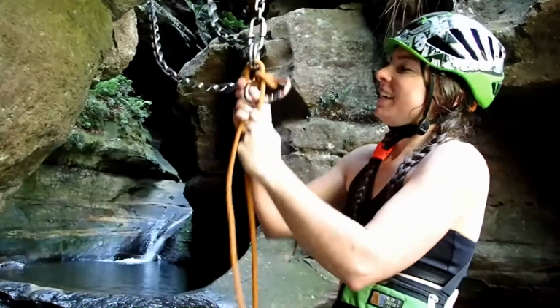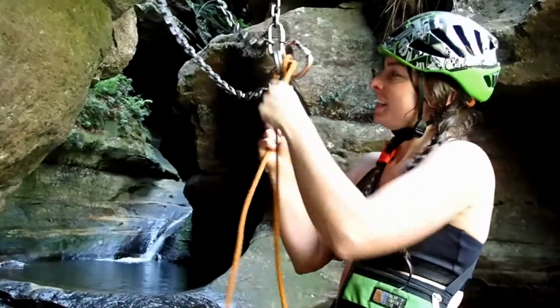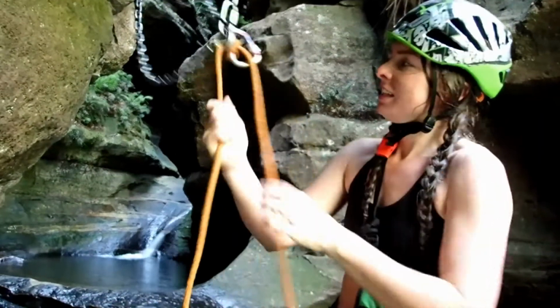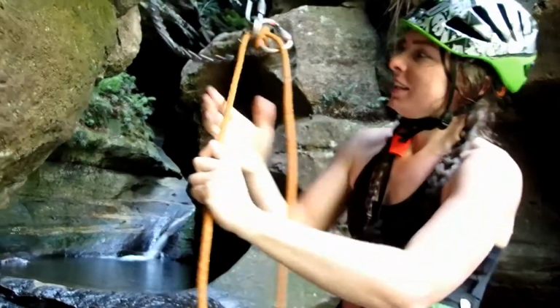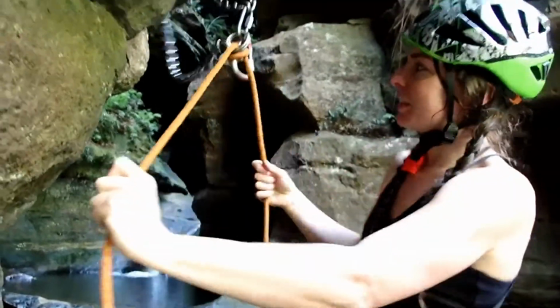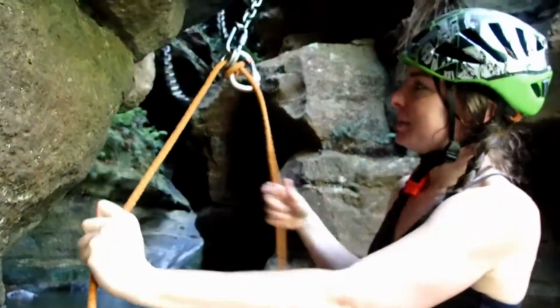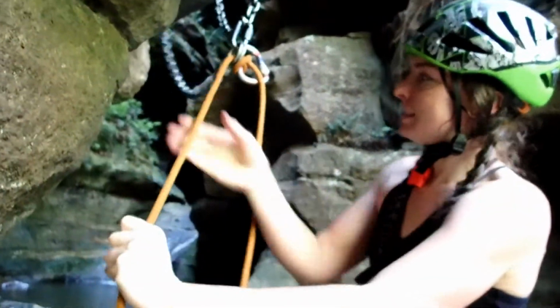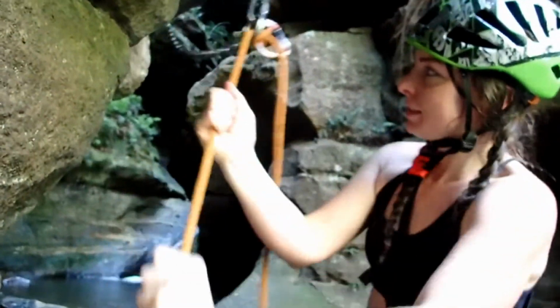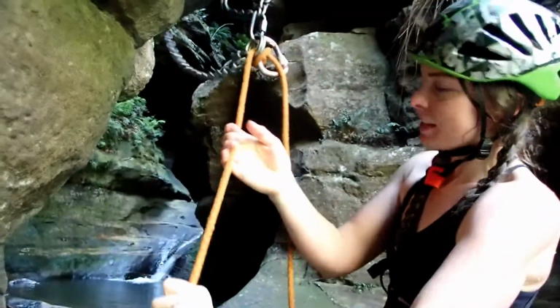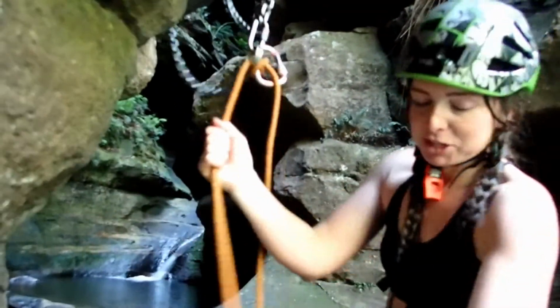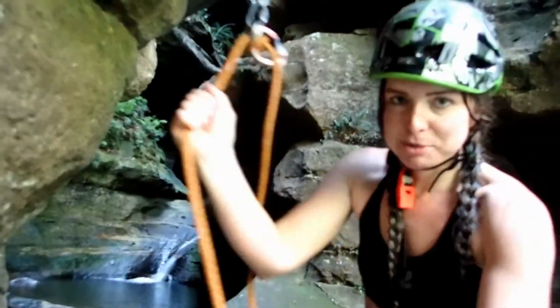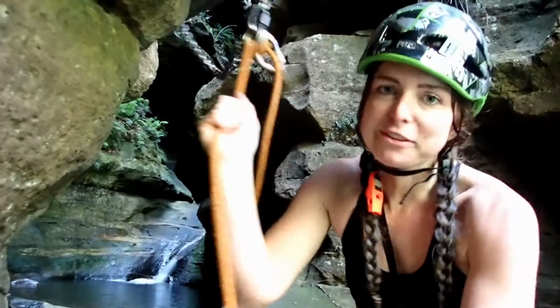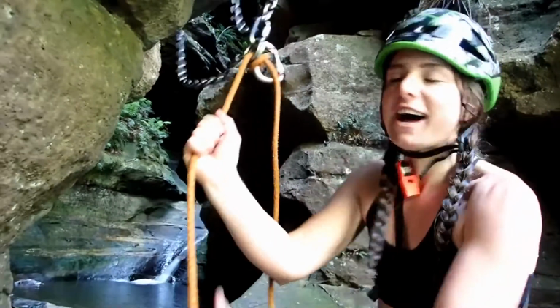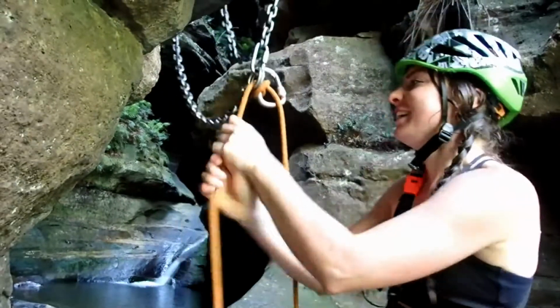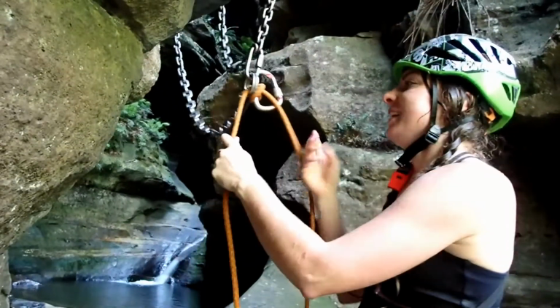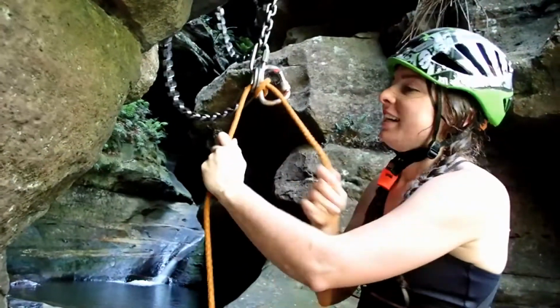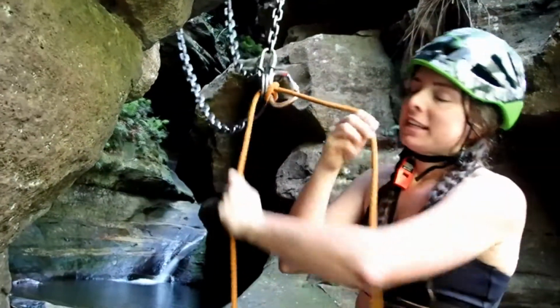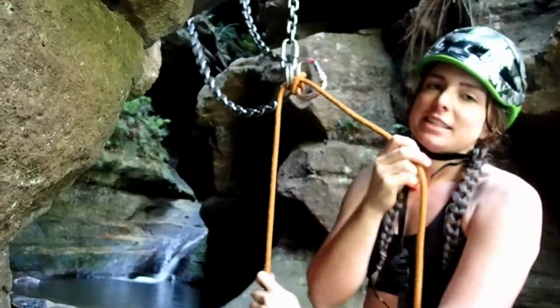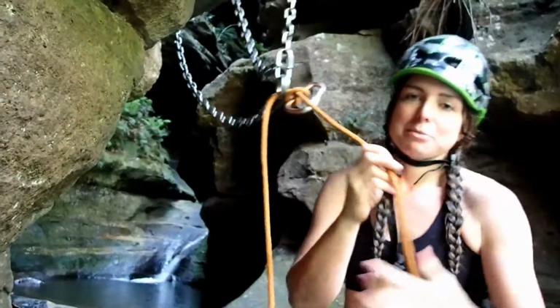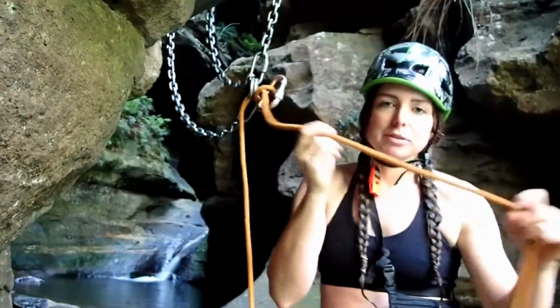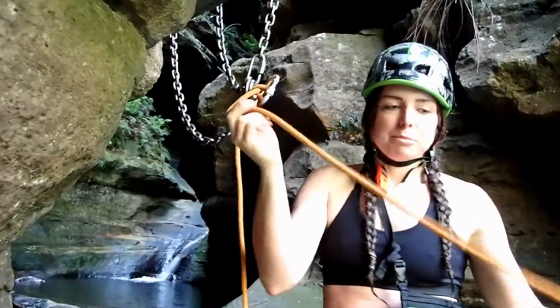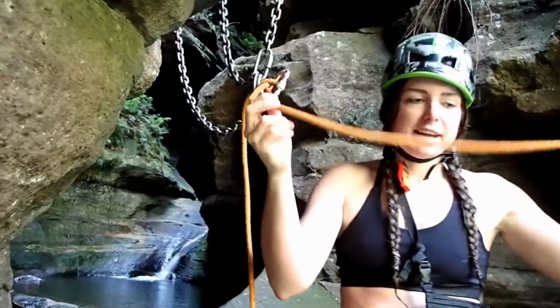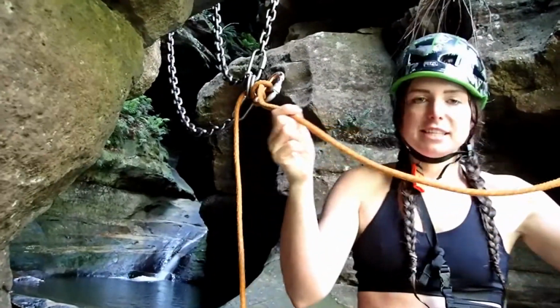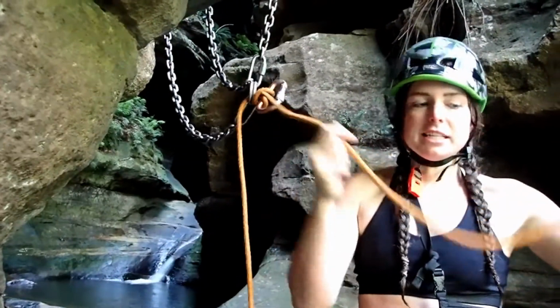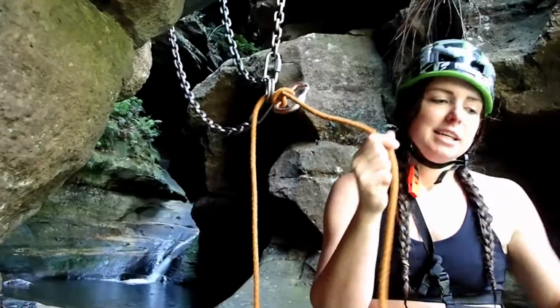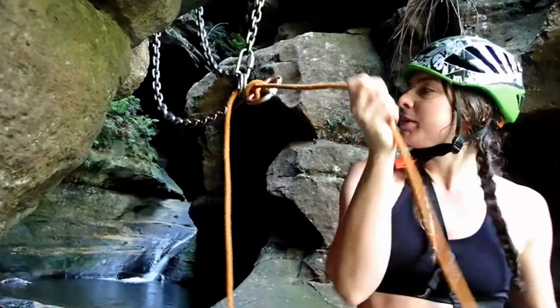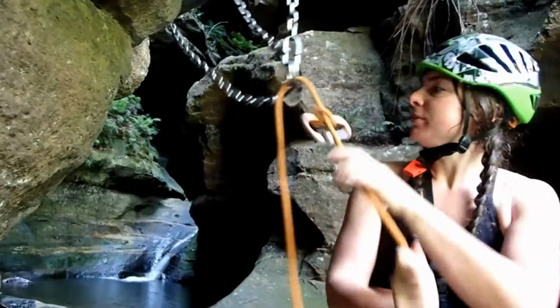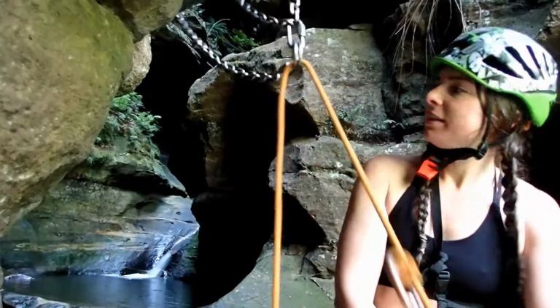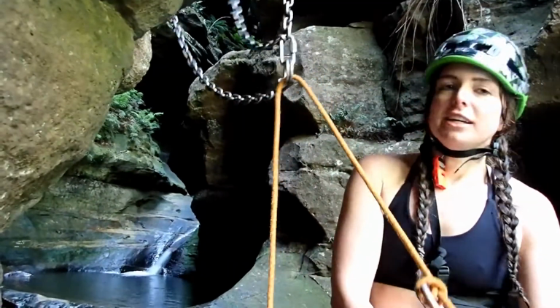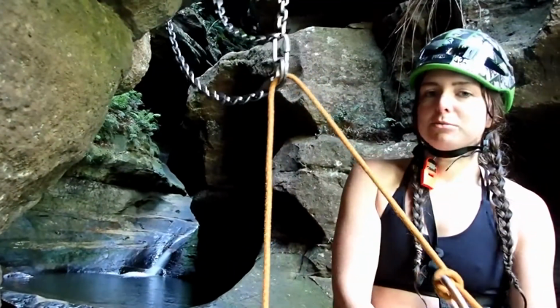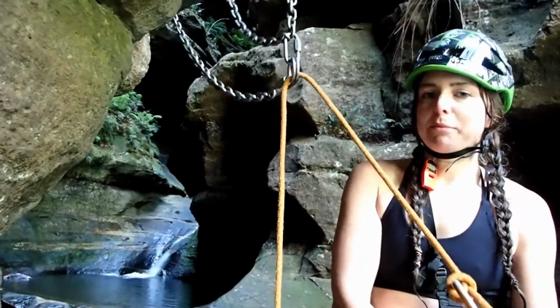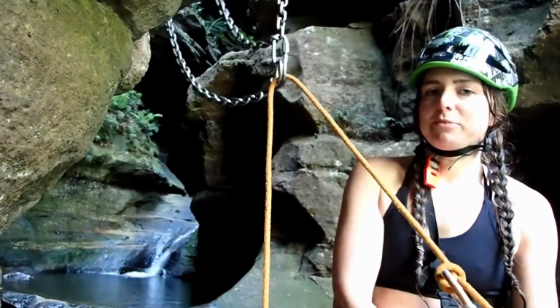When you go to abseil, you just abseil on this side. Make sure you get on the right line, then touch your pull strand to this end, and then you pull — it comes out pretty quickly.